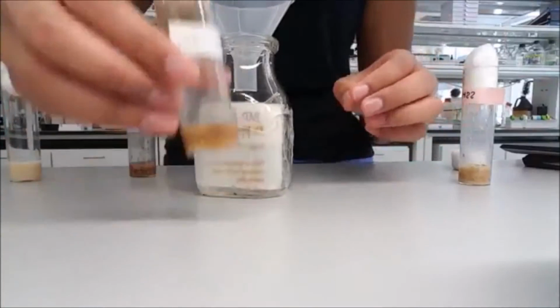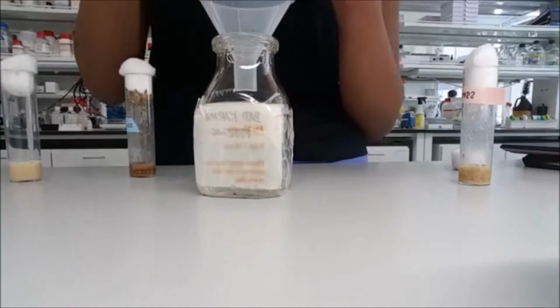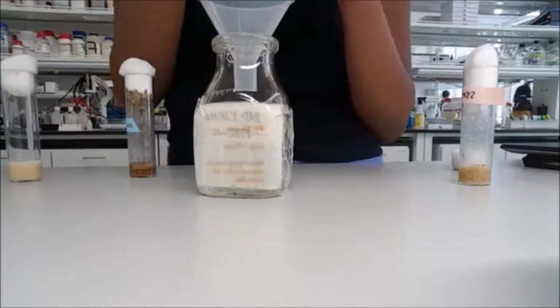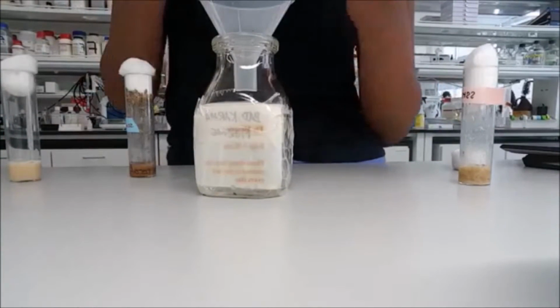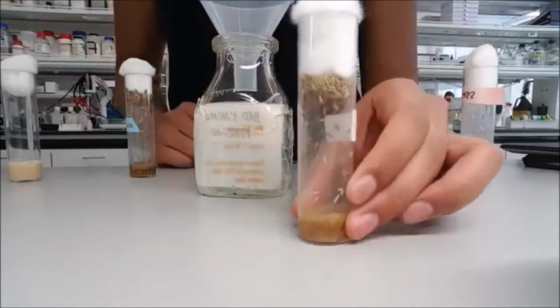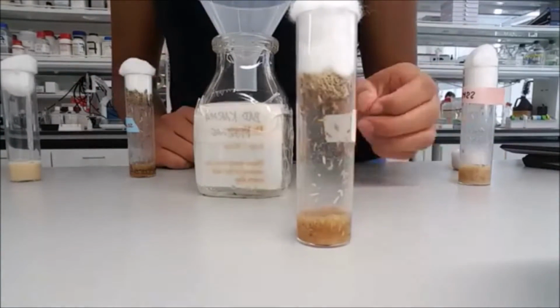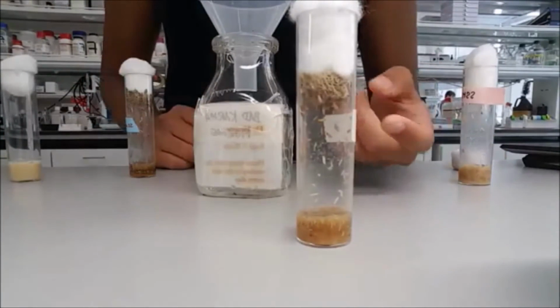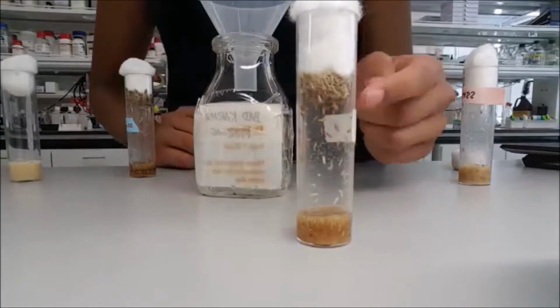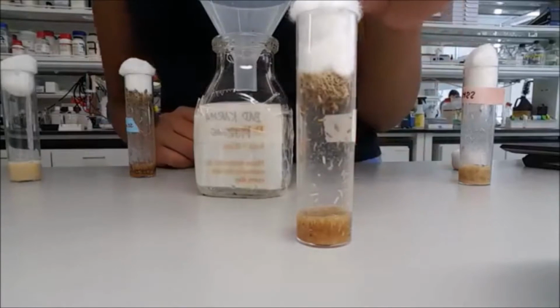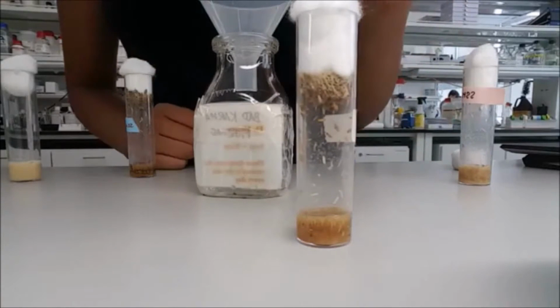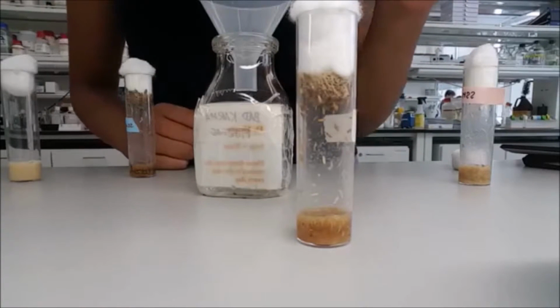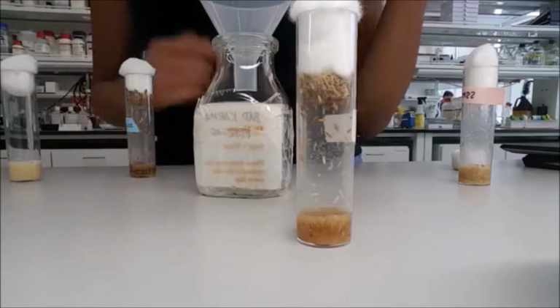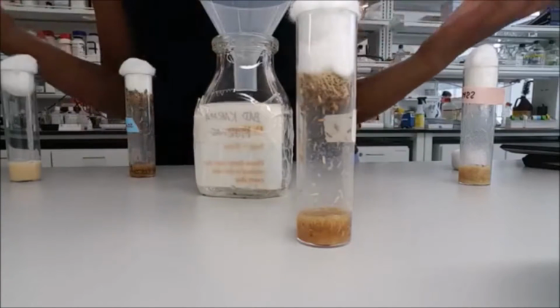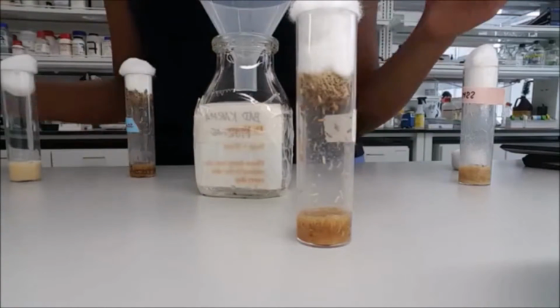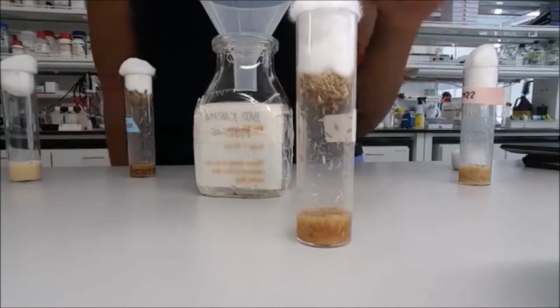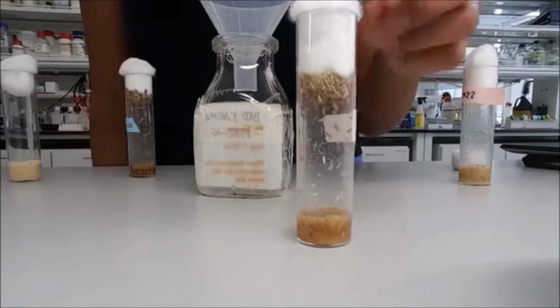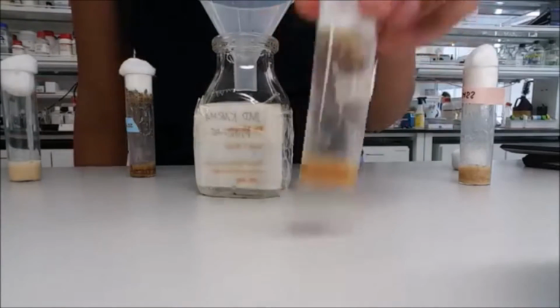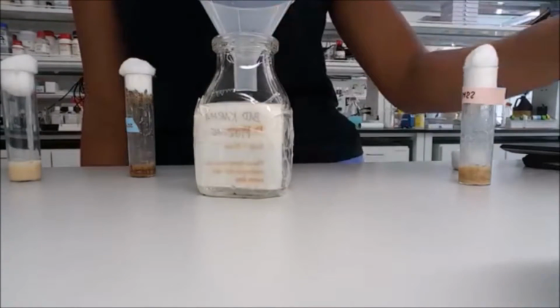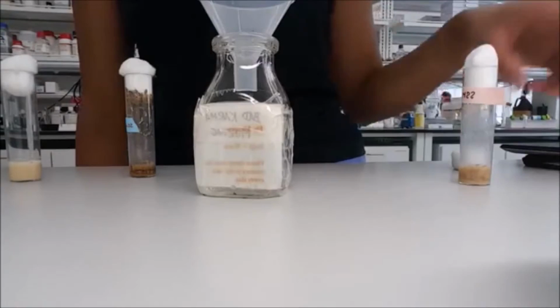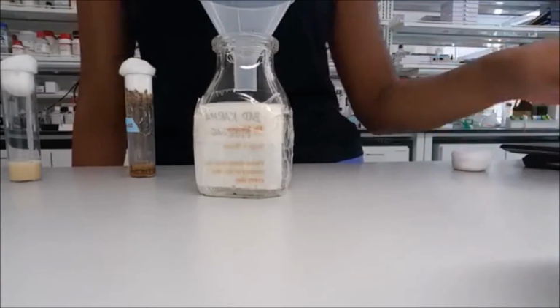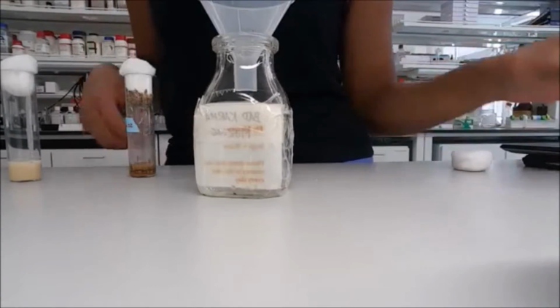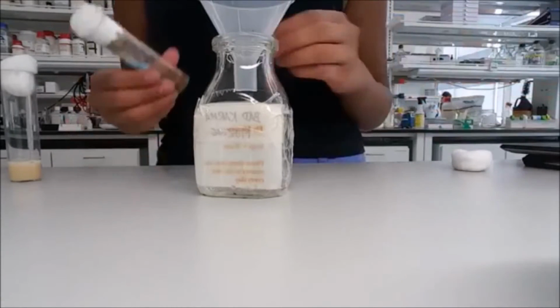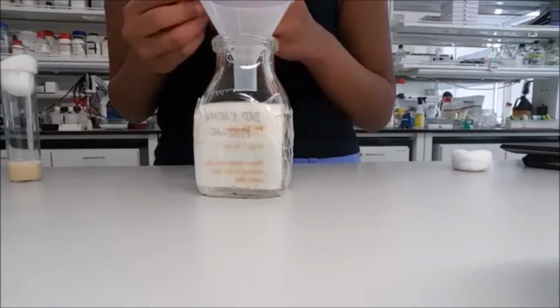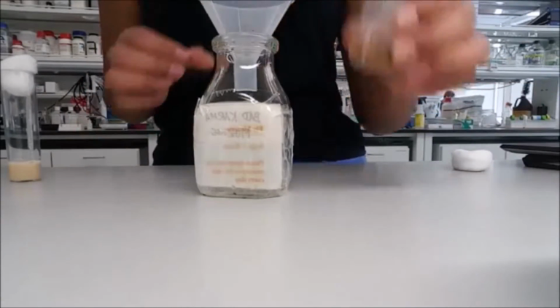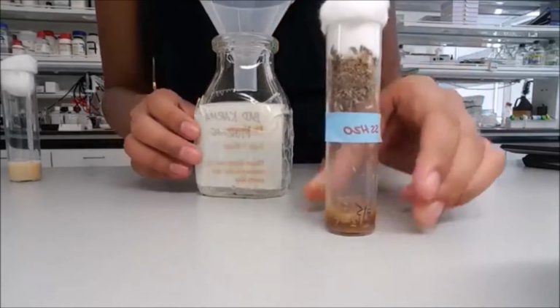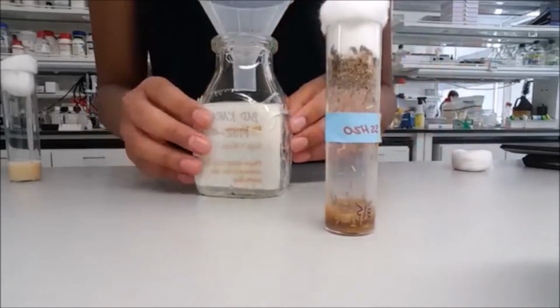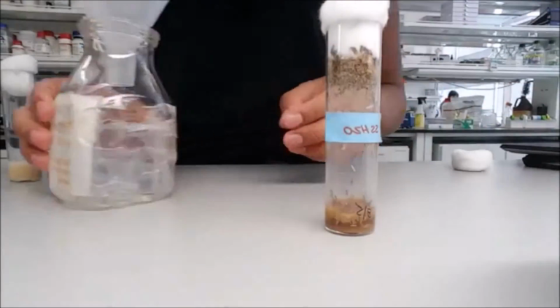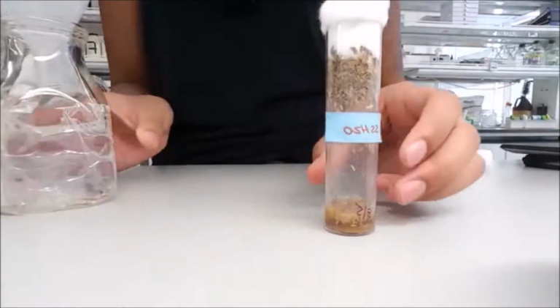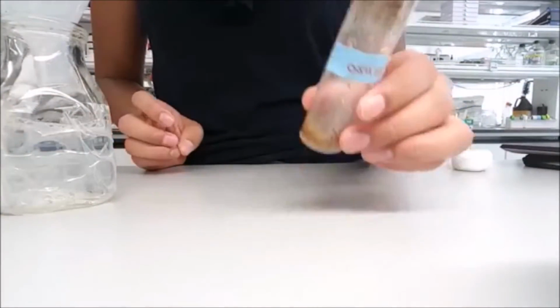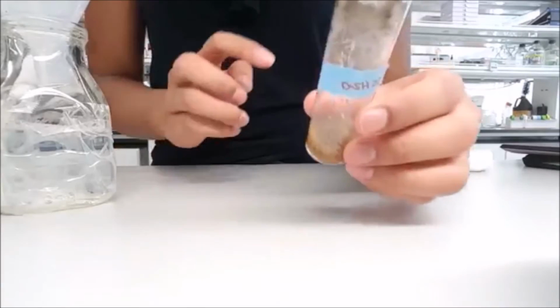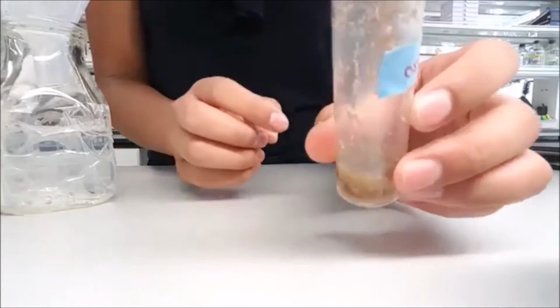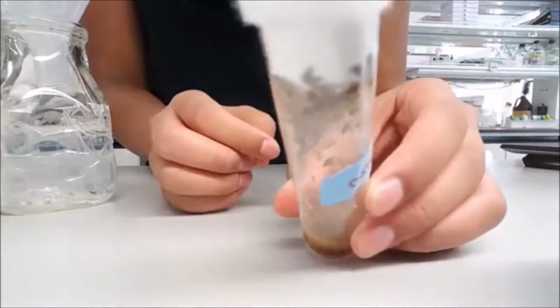This vial has larvae and pupae and there are no adult flies, so we're going to leave this one to develop, just like we did with the first vial.